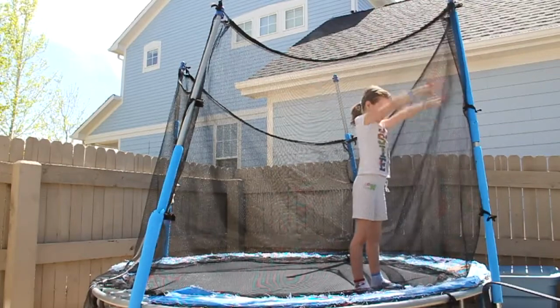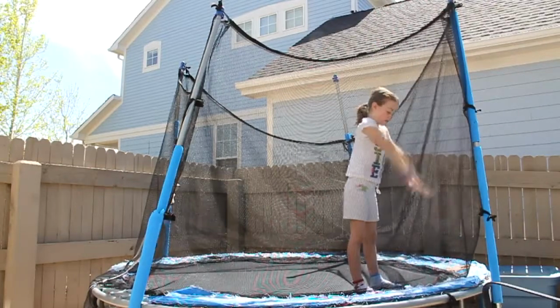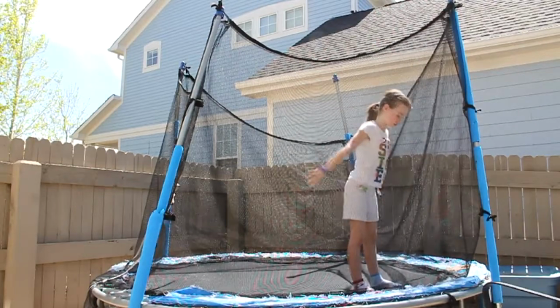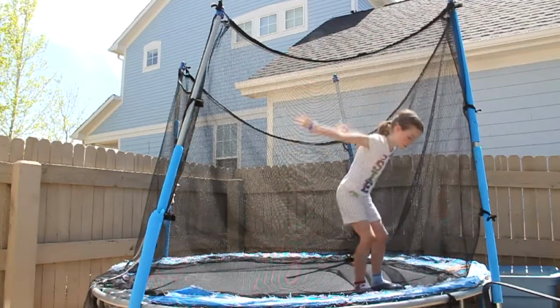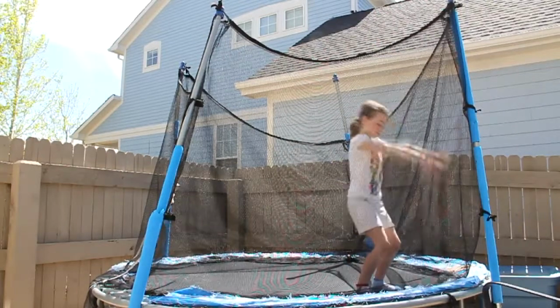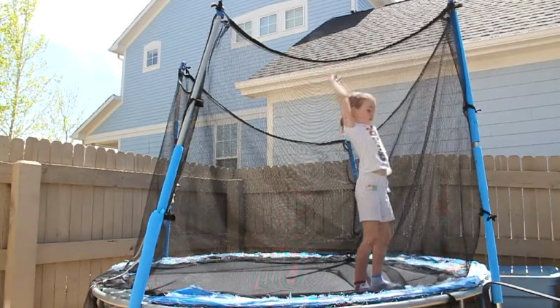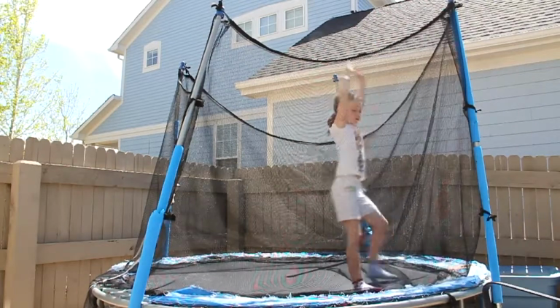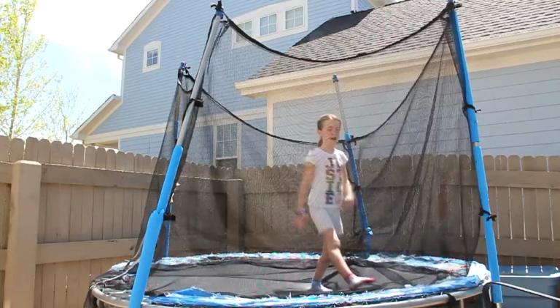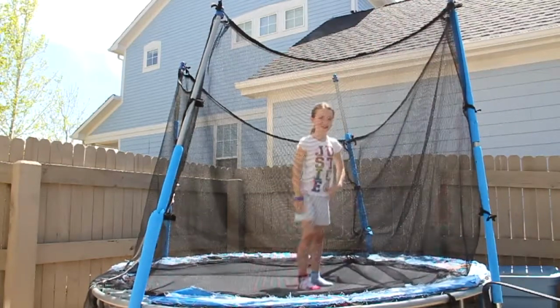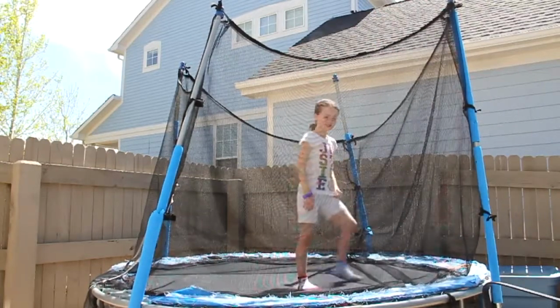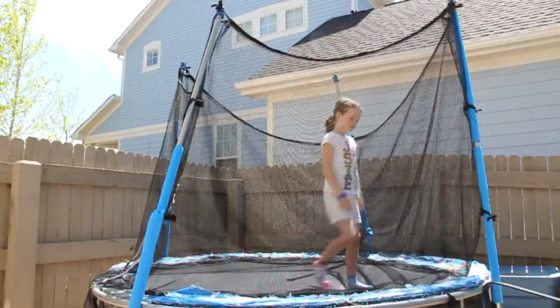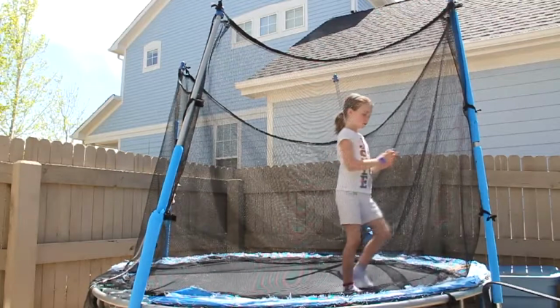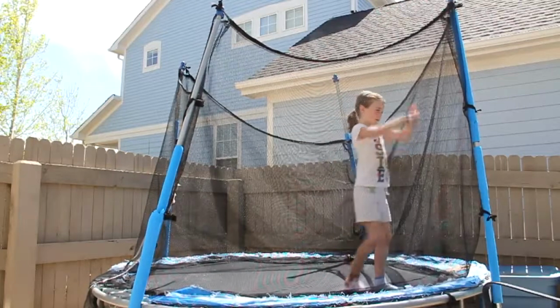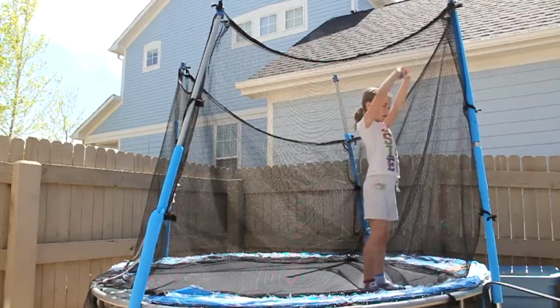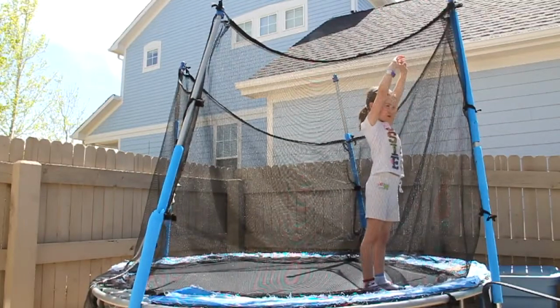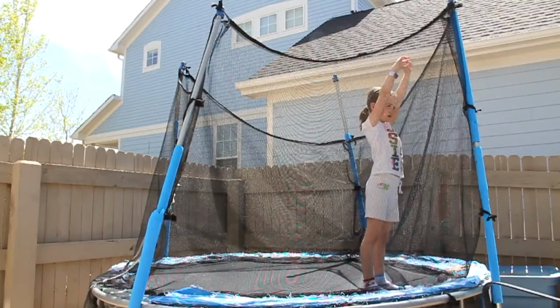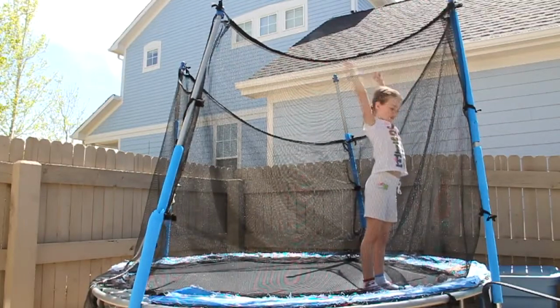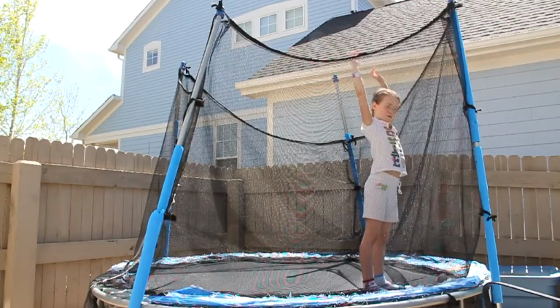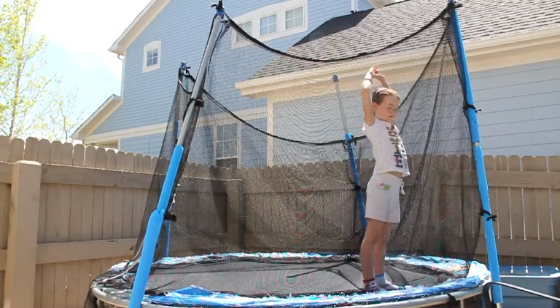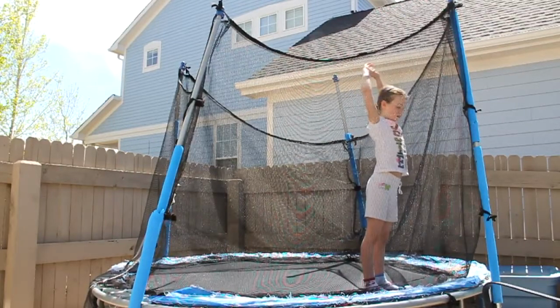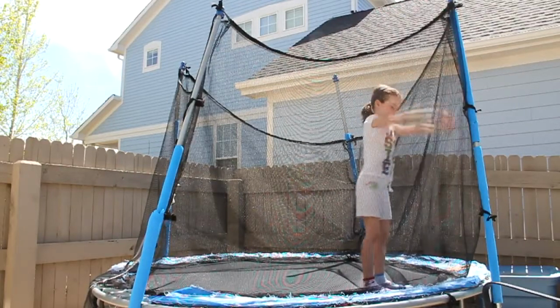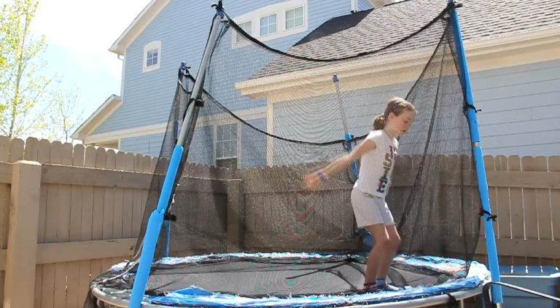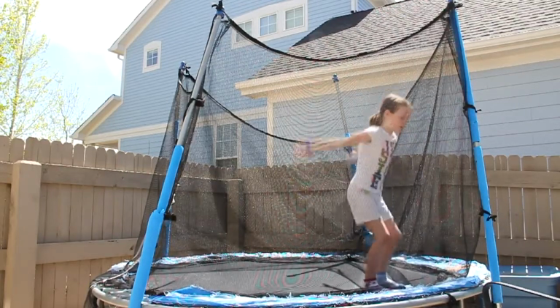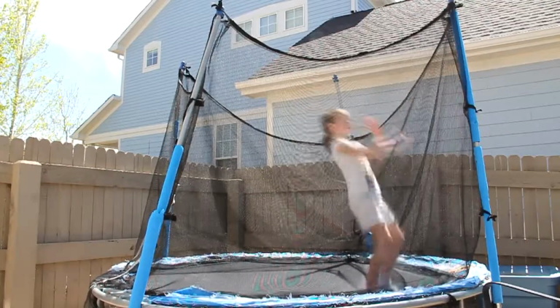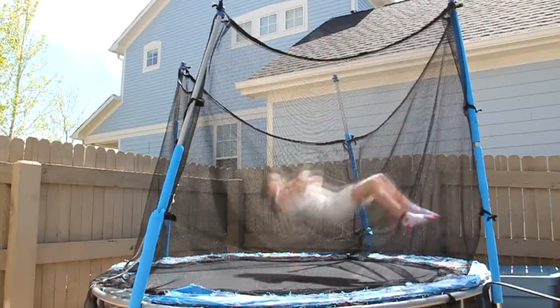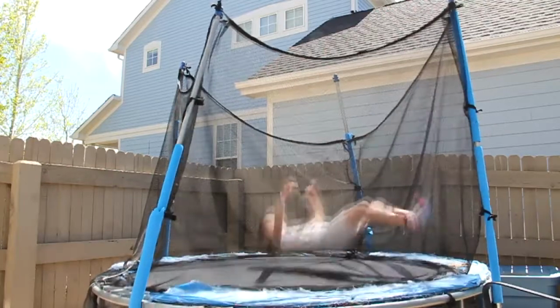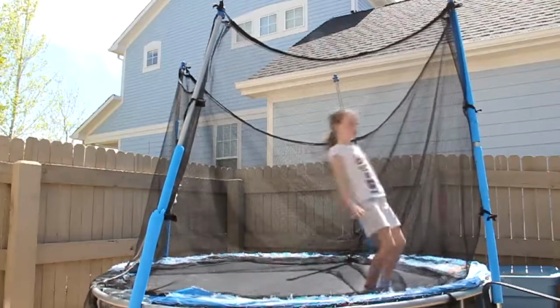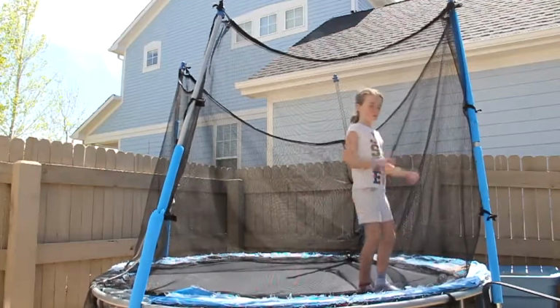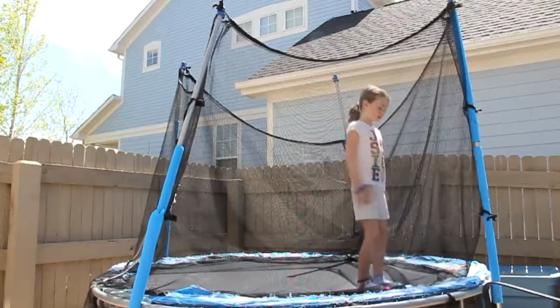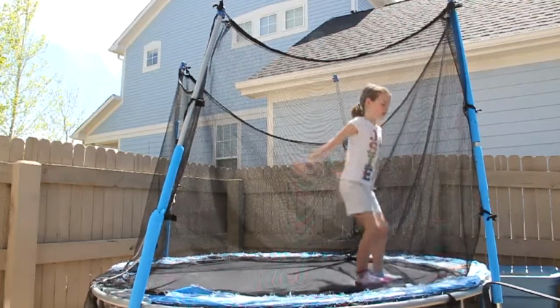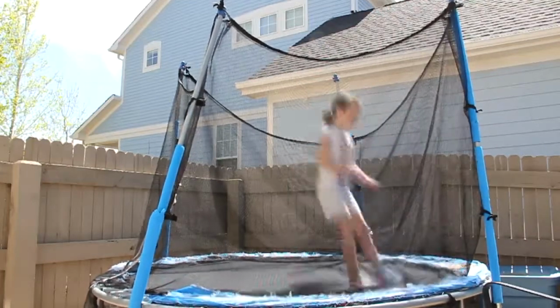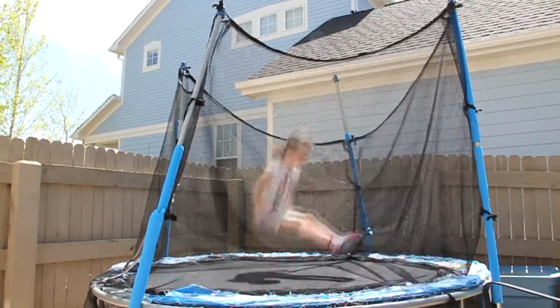Then you swing your arms down and you reach back. What you can do to get the feeling of it, you can swing back and drop to your back, or drops like this.